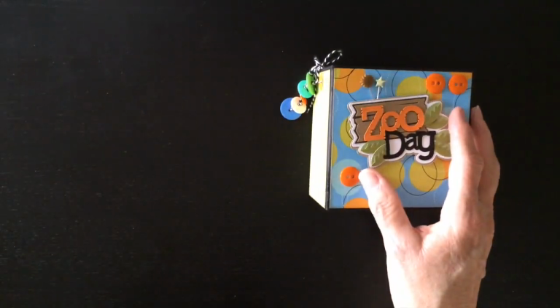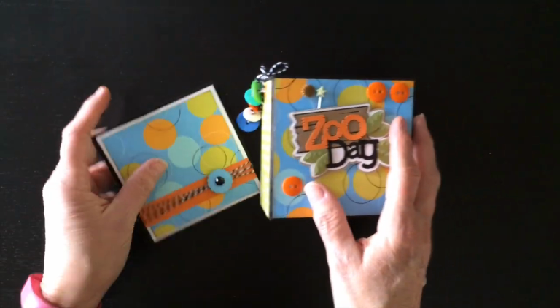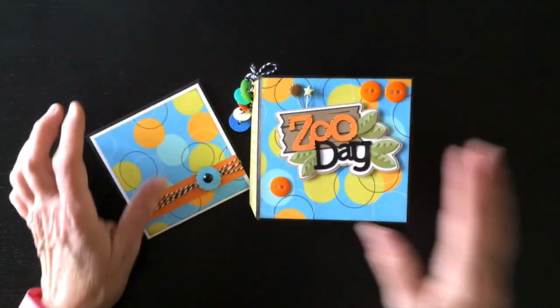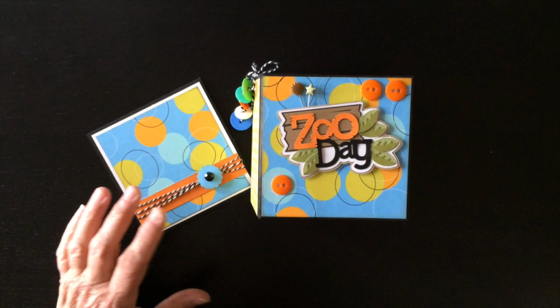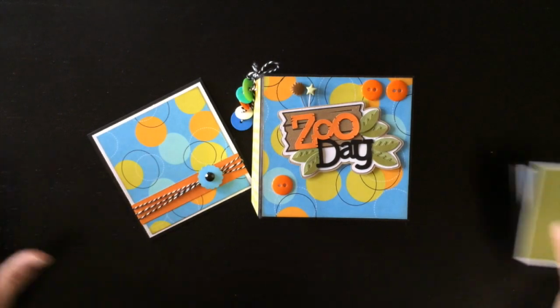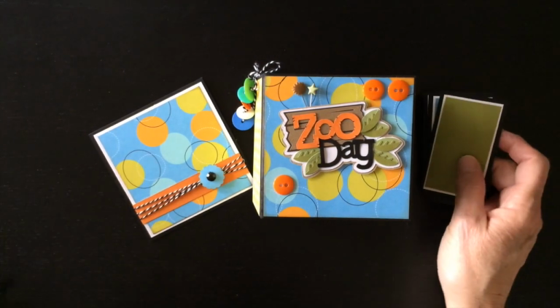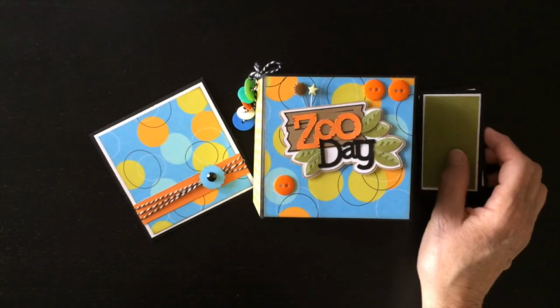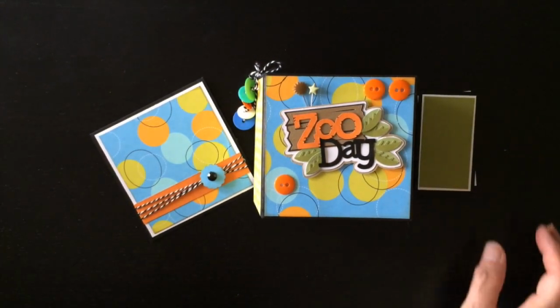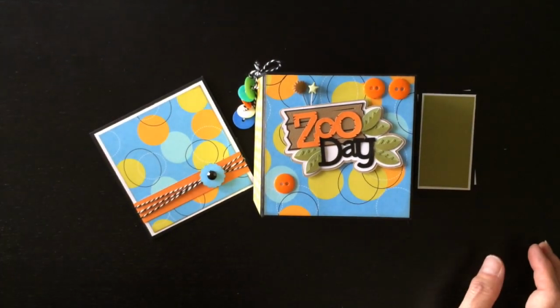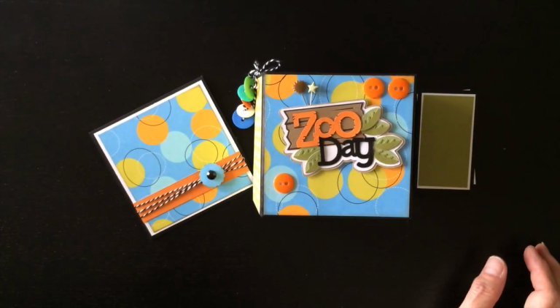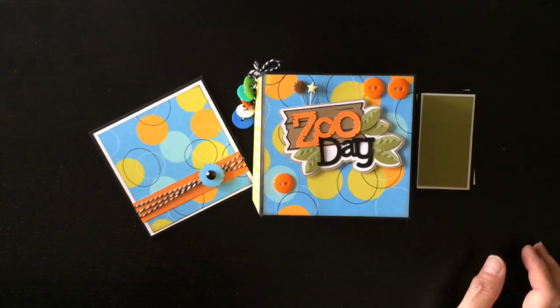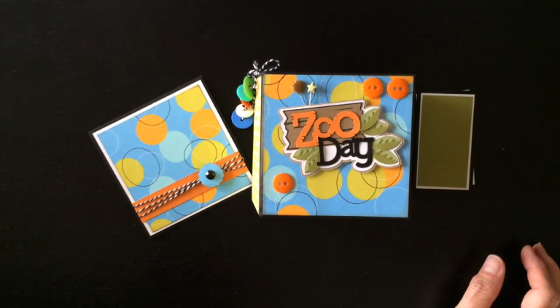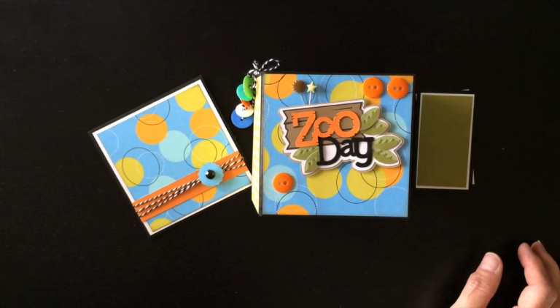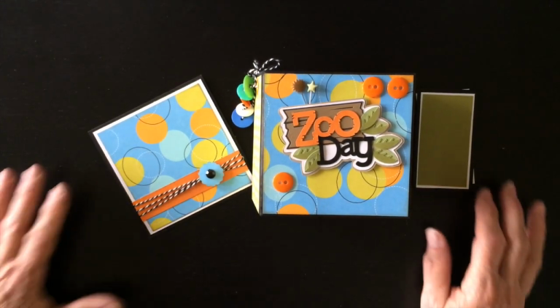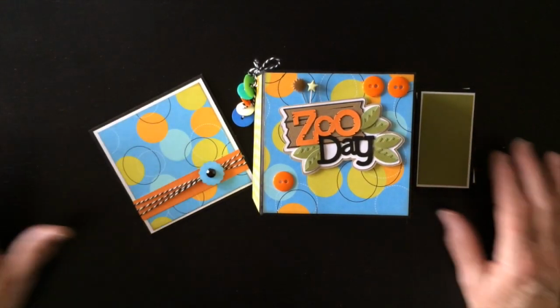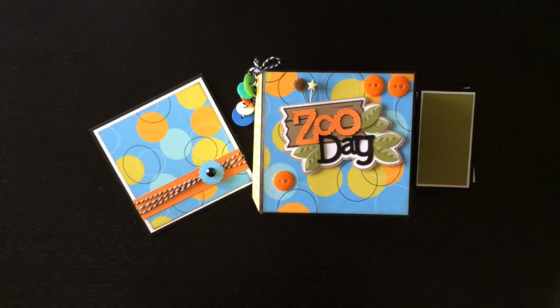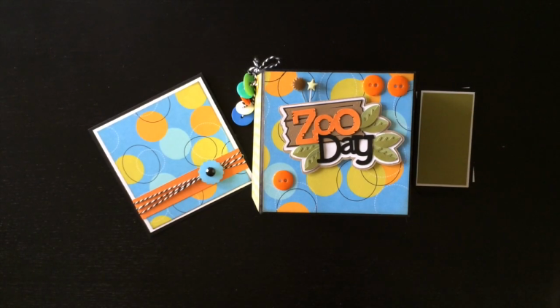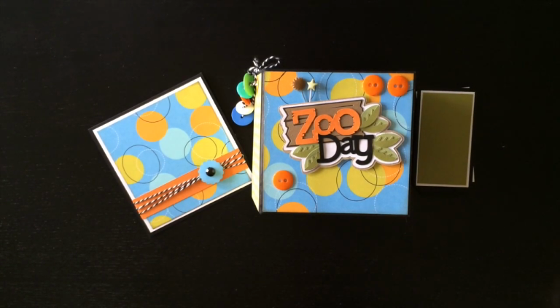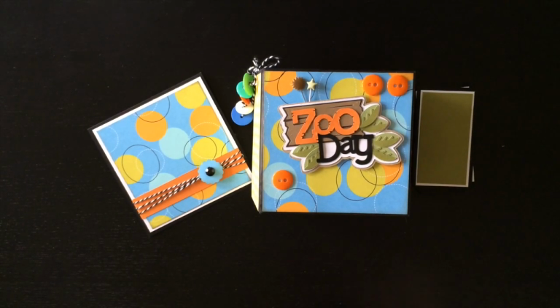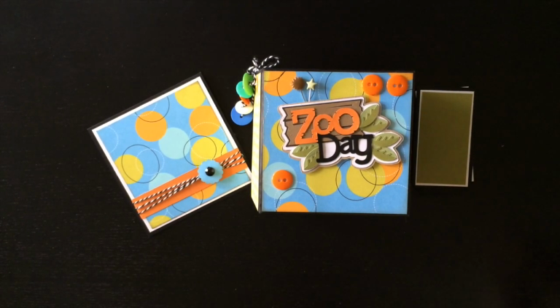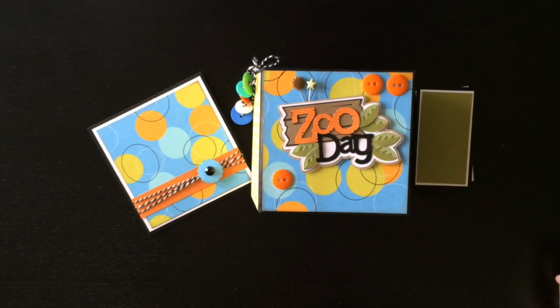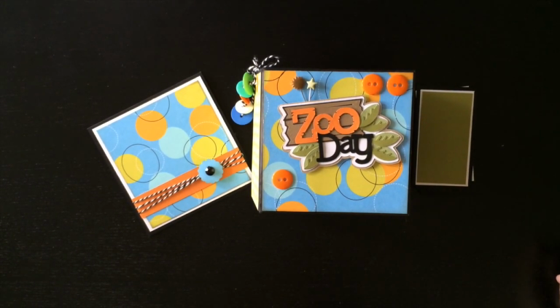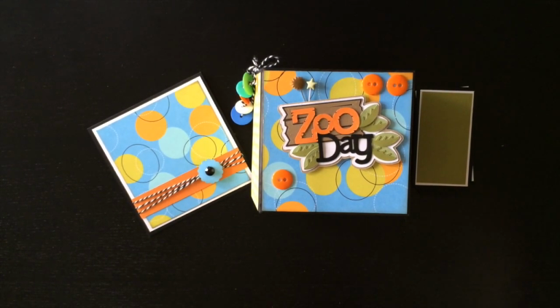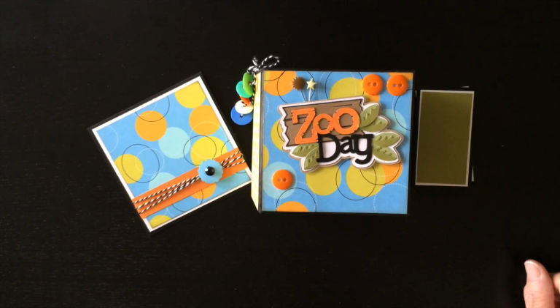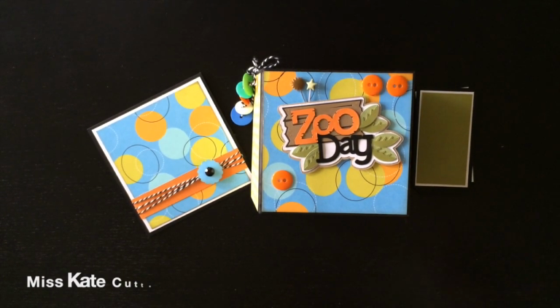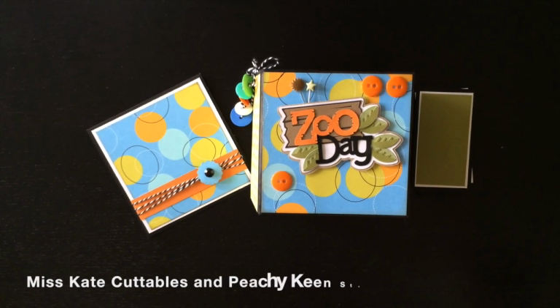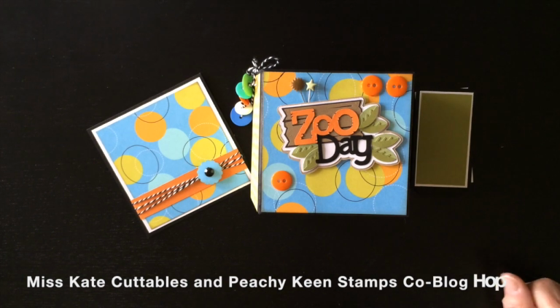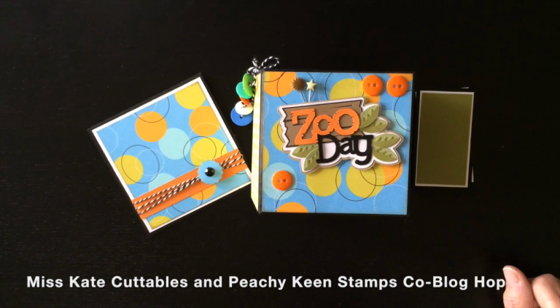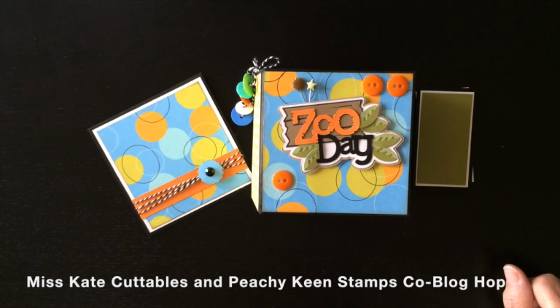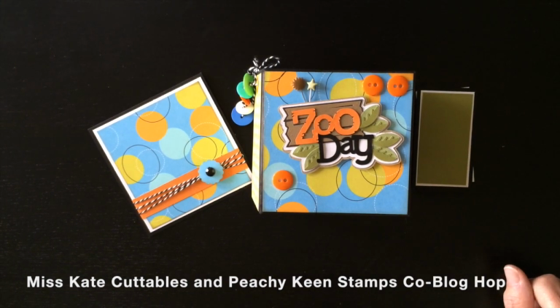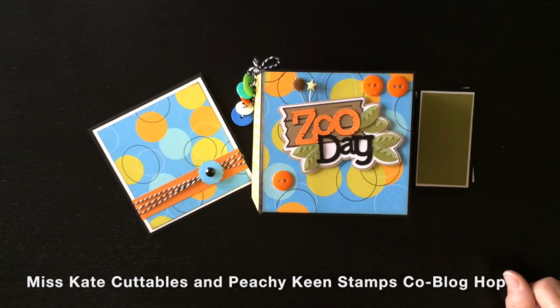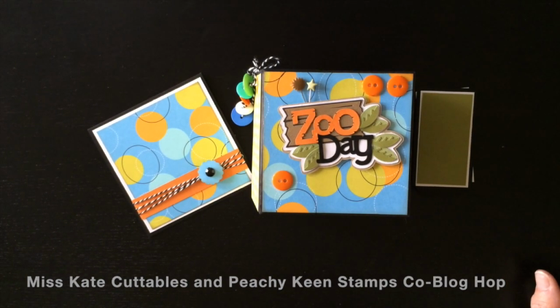So there you go, everybody - that's my project for the Blog Hop. Make sure you leave a comment and follow everybody's blogs, because there are some awesome prizes, and you get a free file every day if you comment and follow. Thanks for watching. Bye!